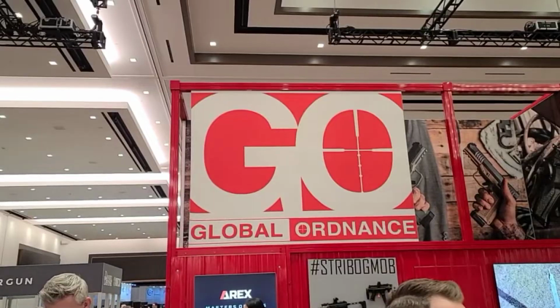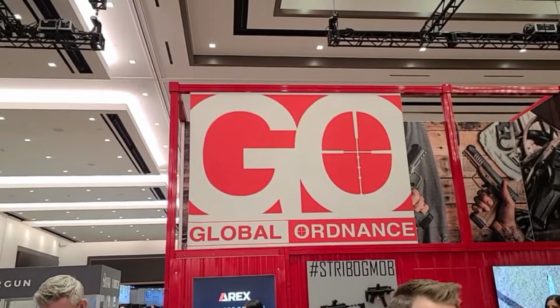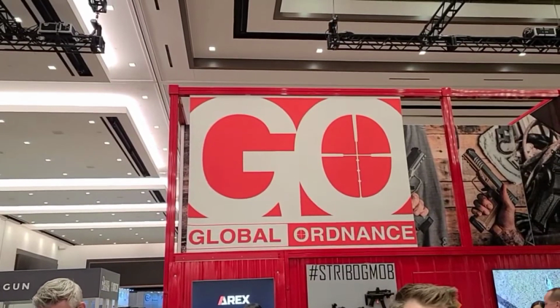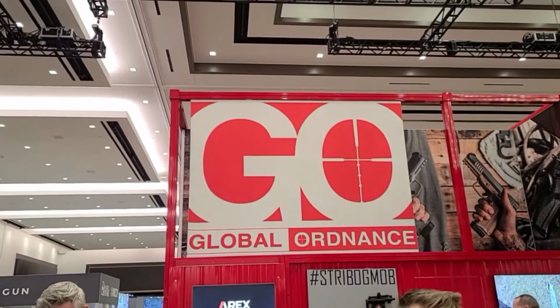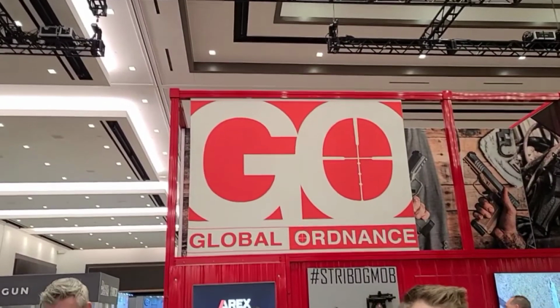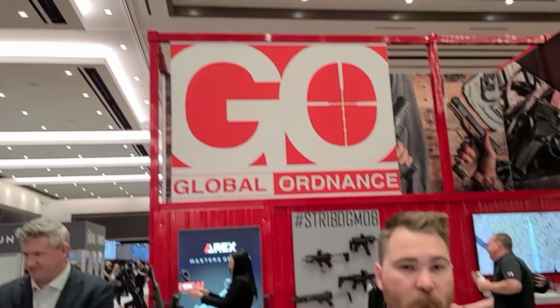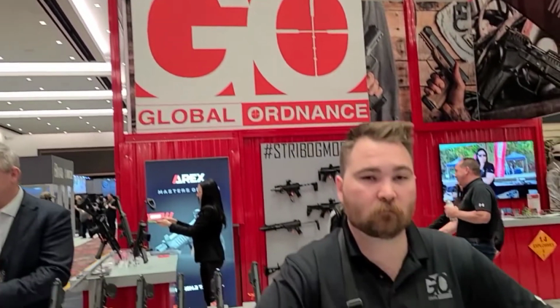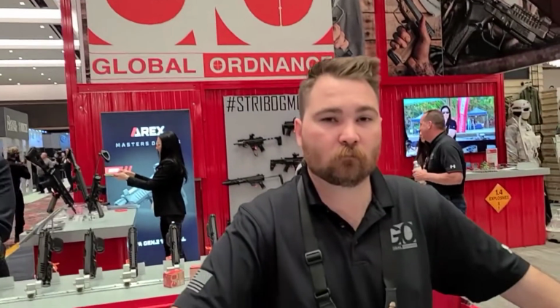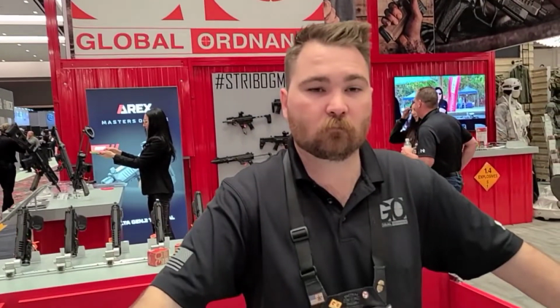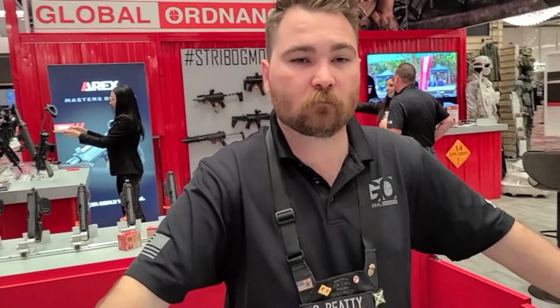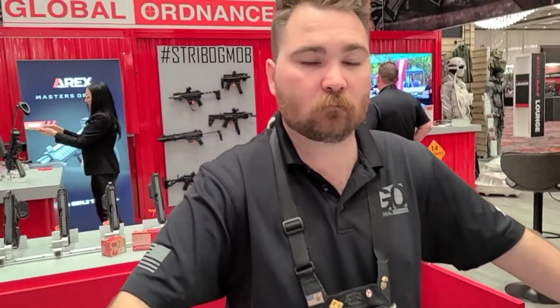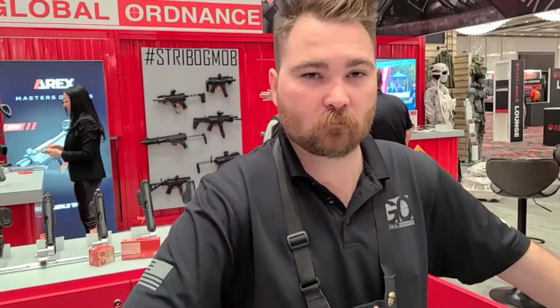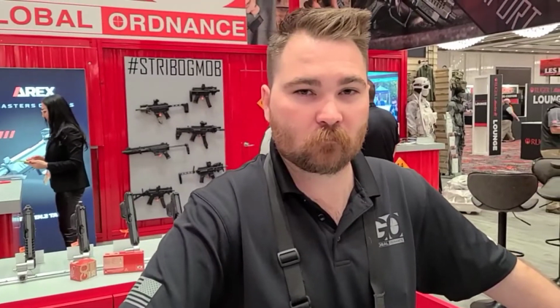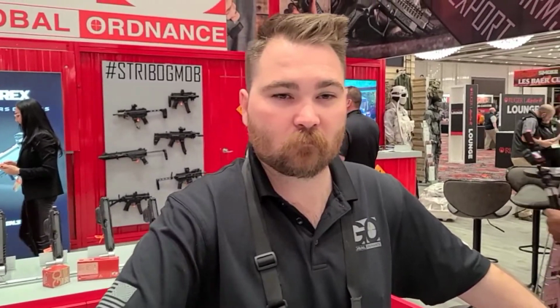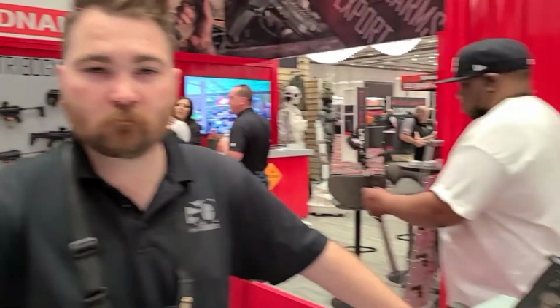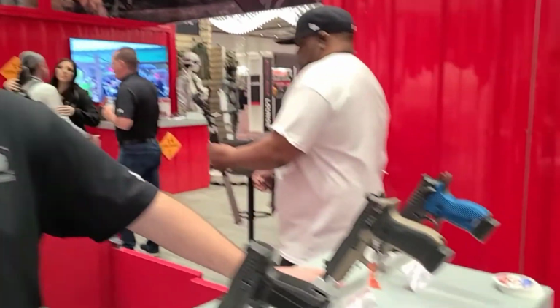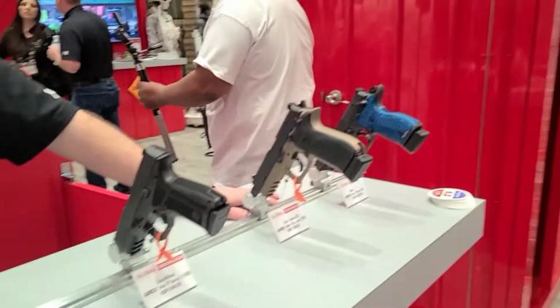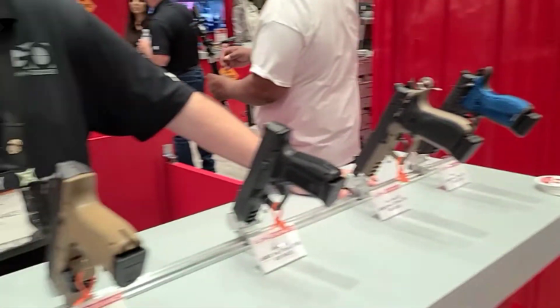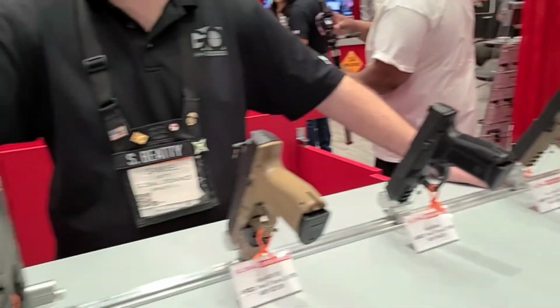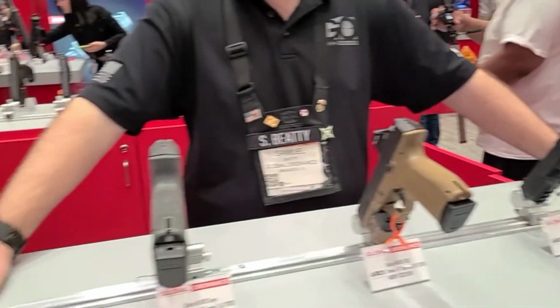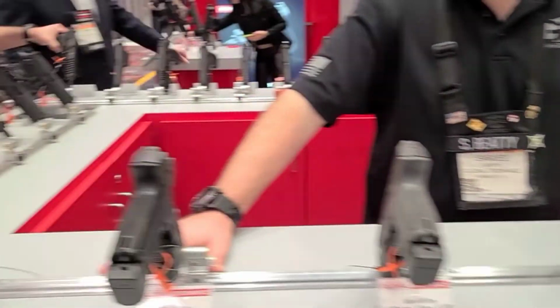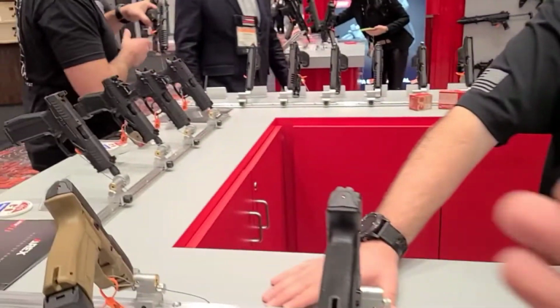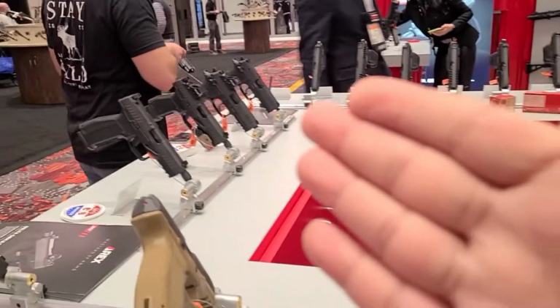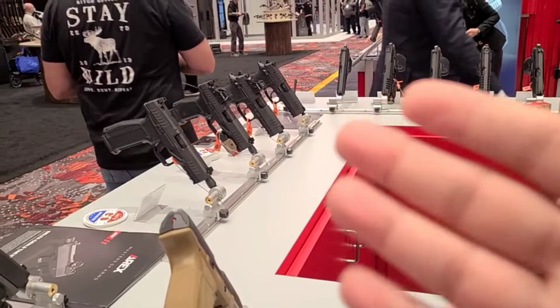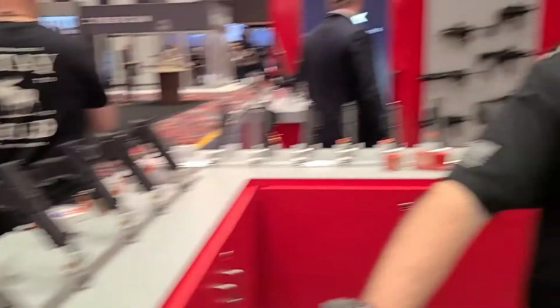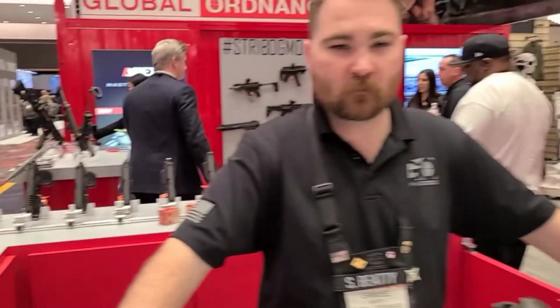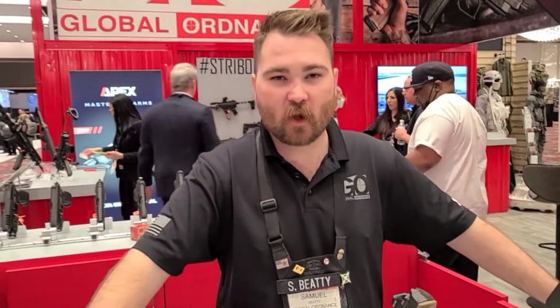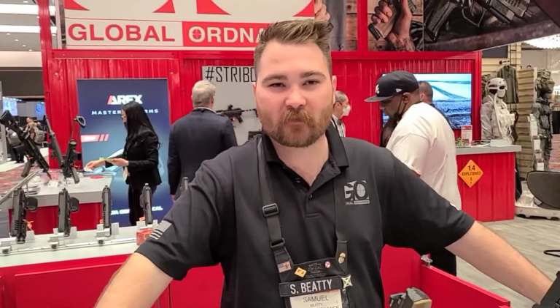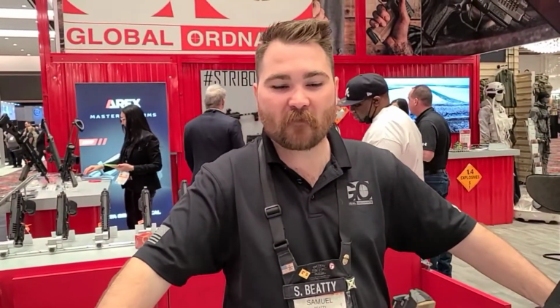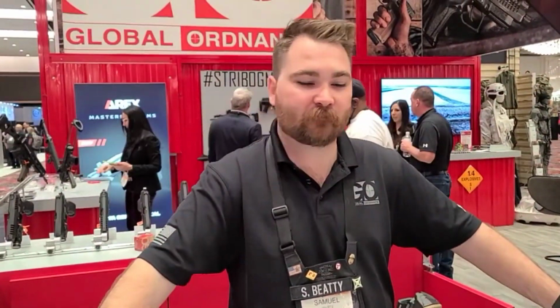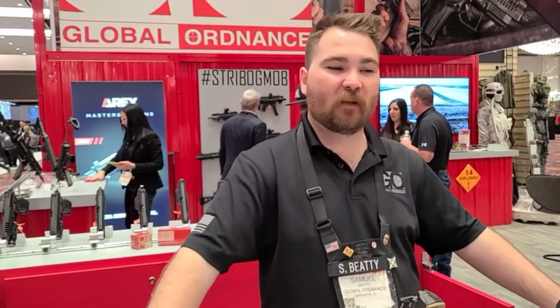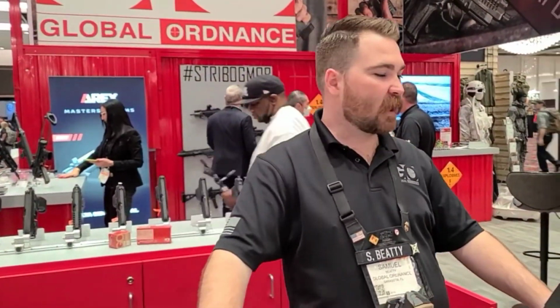All right guys, I'm here at Global Ordnance. I've run into Mr. Samuel here and he's going to introduce us to the entire line of what's going on. We're going to head over there with the new product. How's it going, Samuel? Thanks for having me. Yeah, absolutely. Let's talk about this.